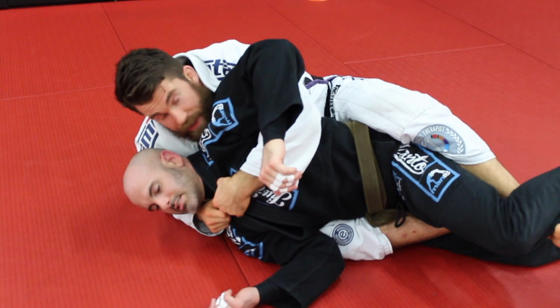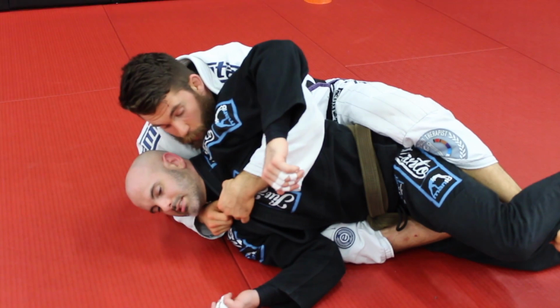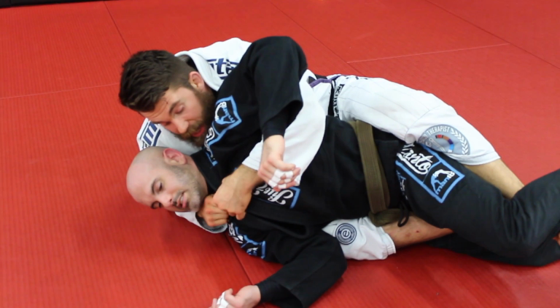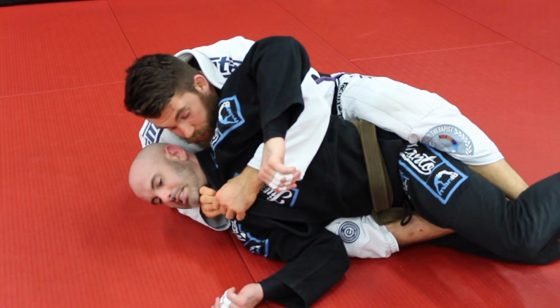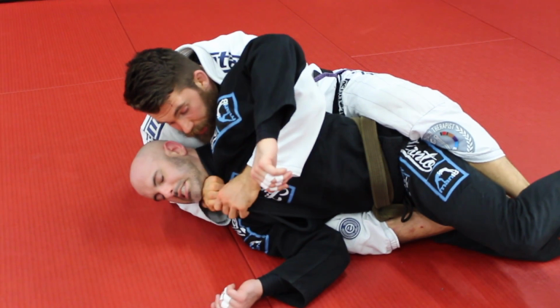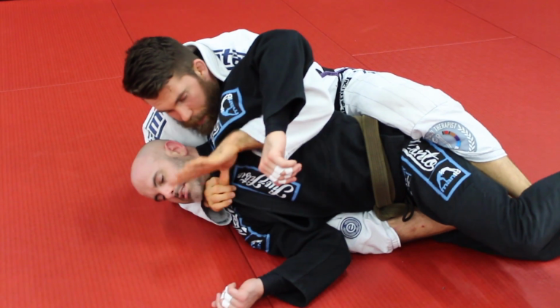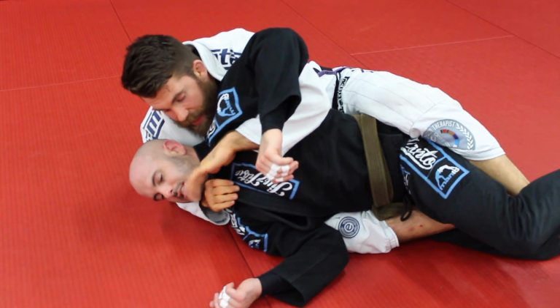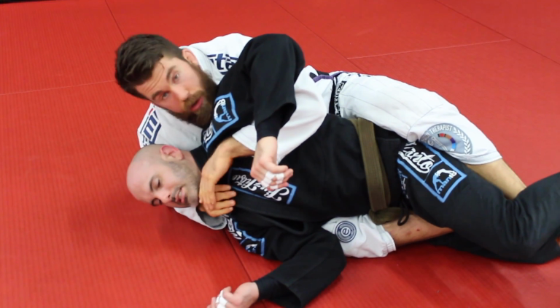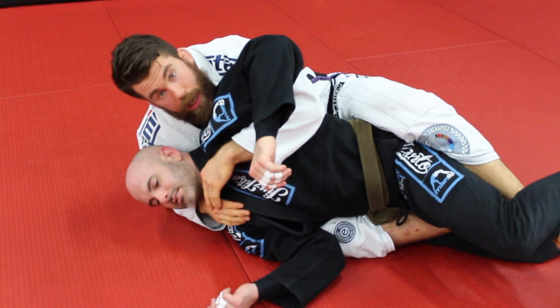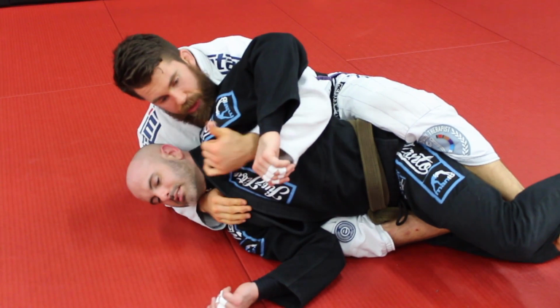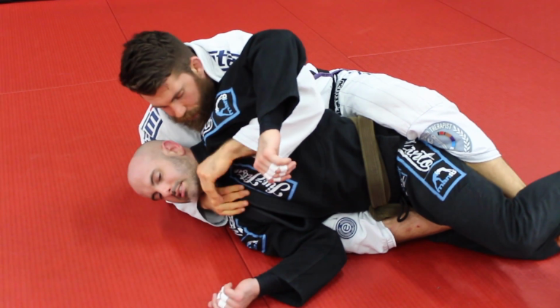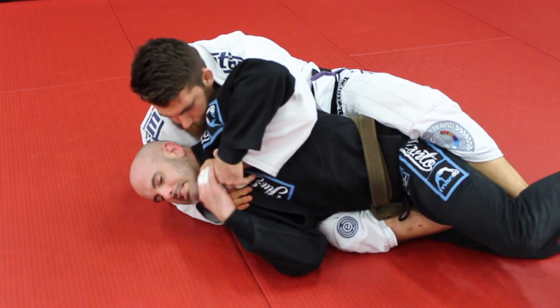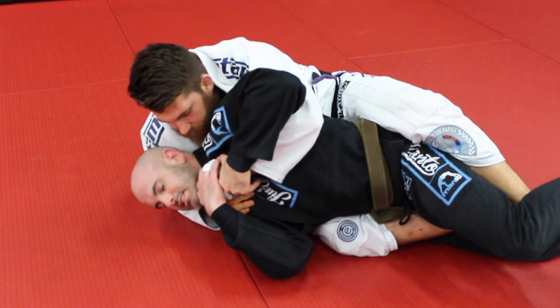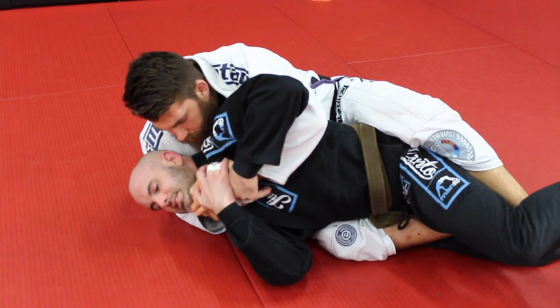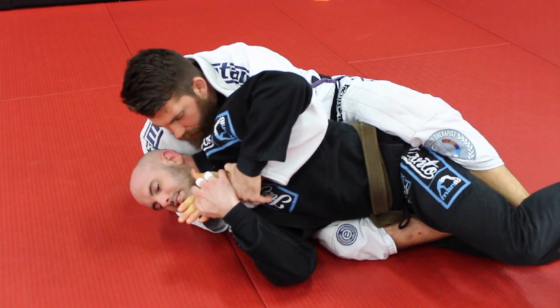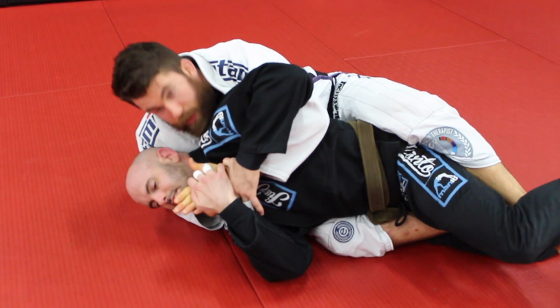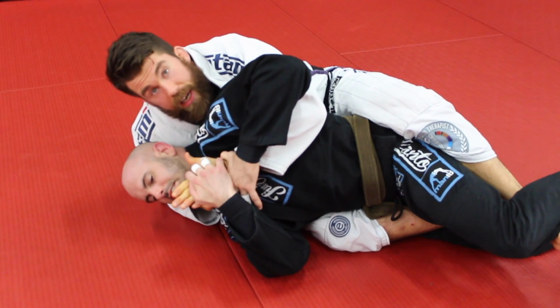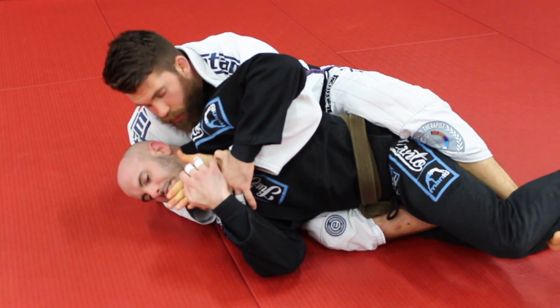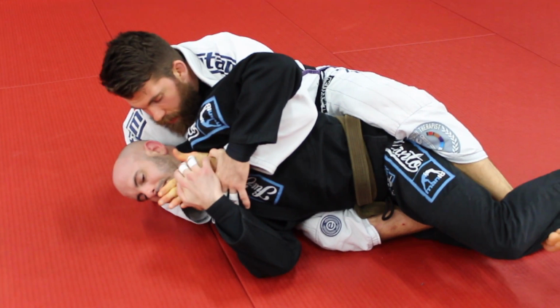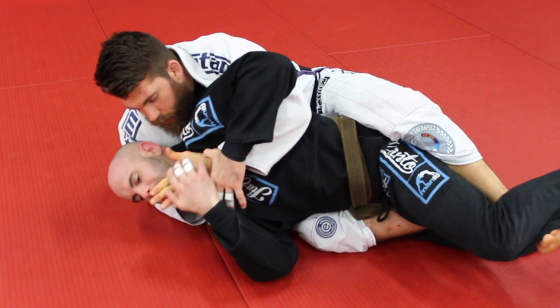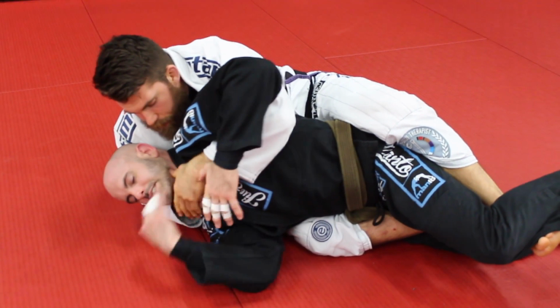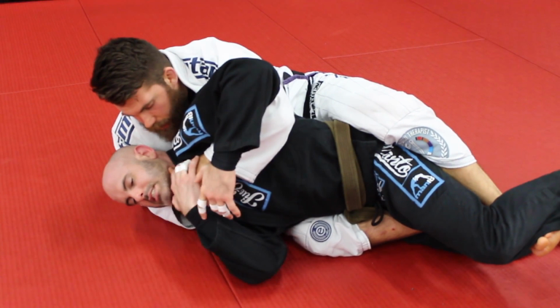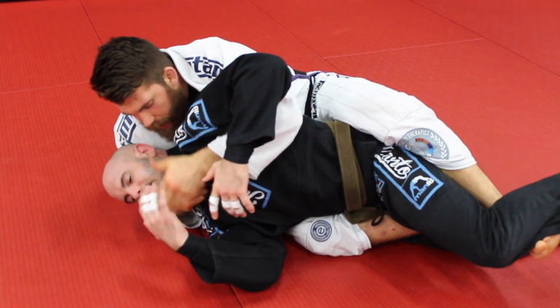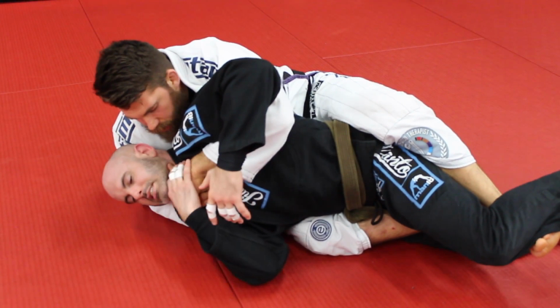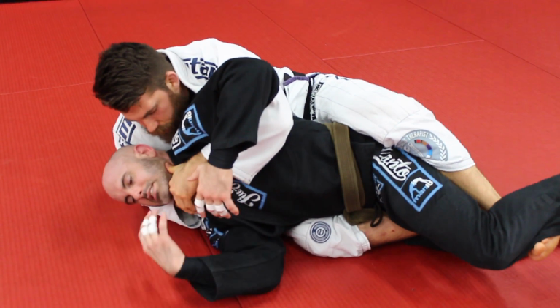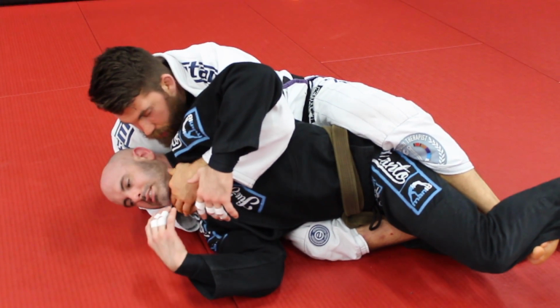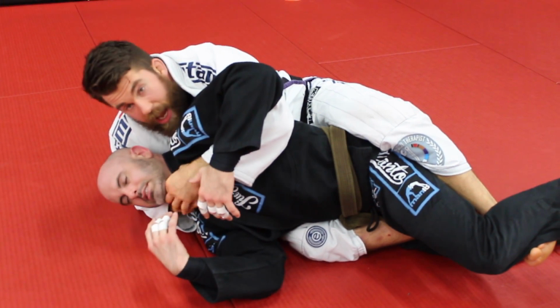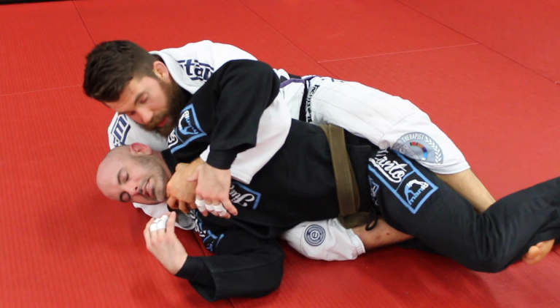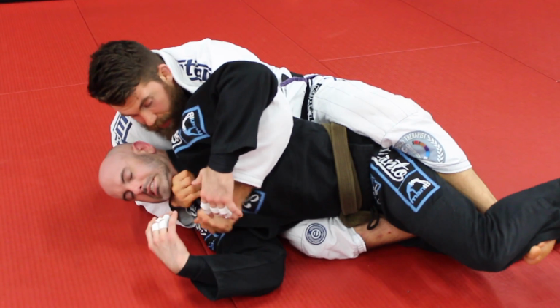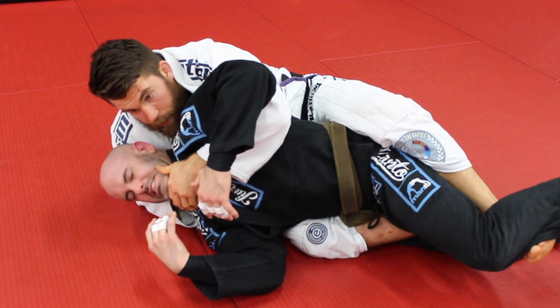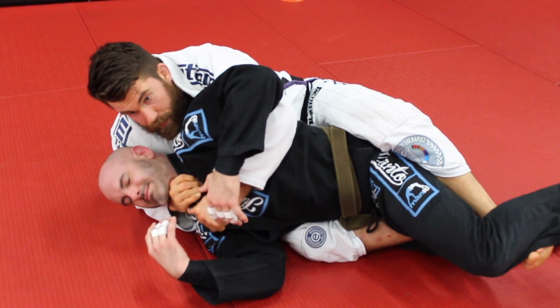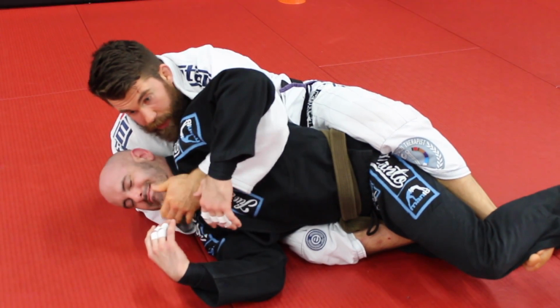I drive him forward and start to work my hand in the whole time. If he starts to fight, my hand is going to be in here trying to cover his hand, so if he tries to grab the collar hand it's really difficult to do so. And then I can feed, protect, feed, protect.